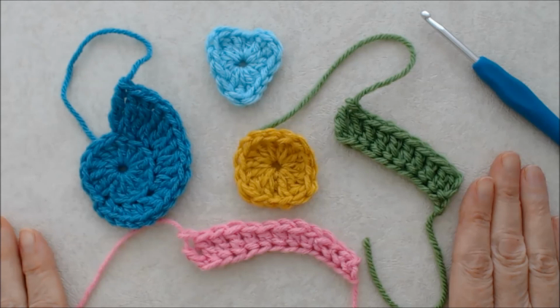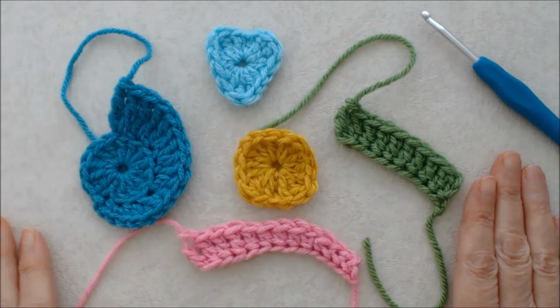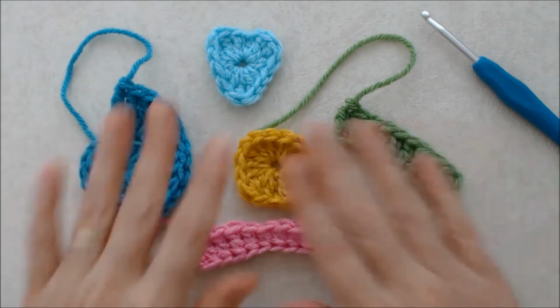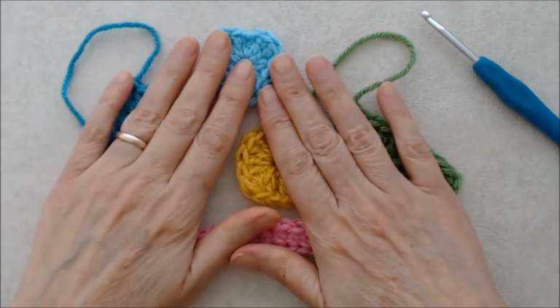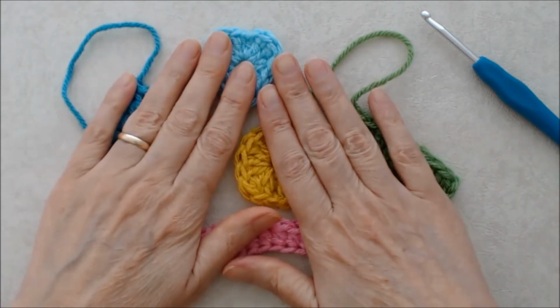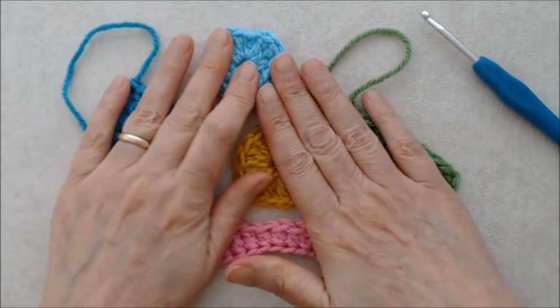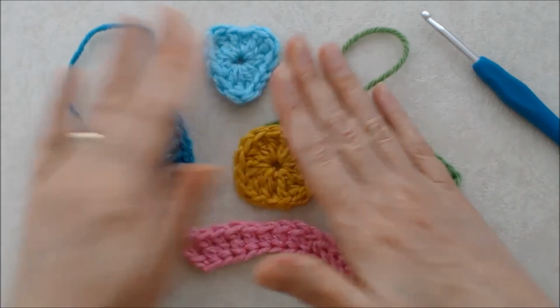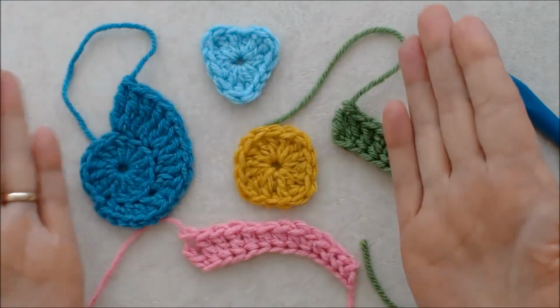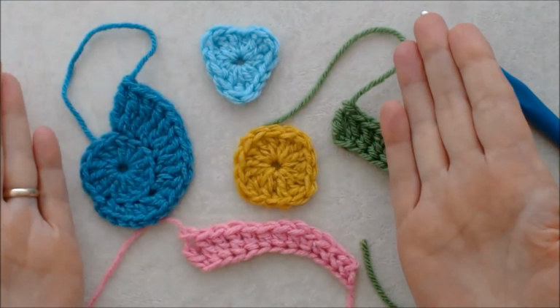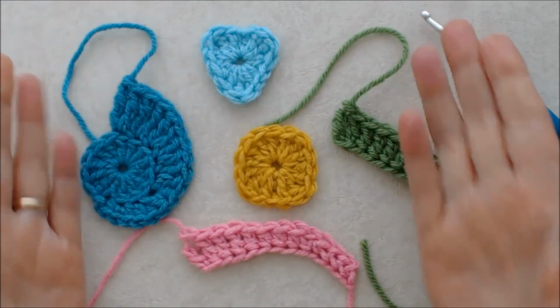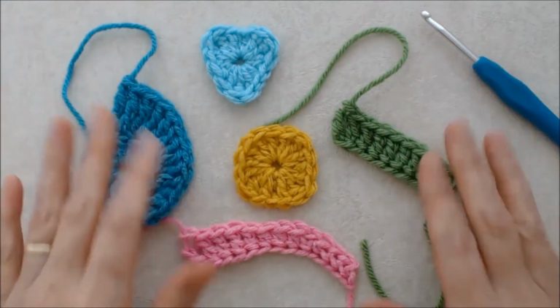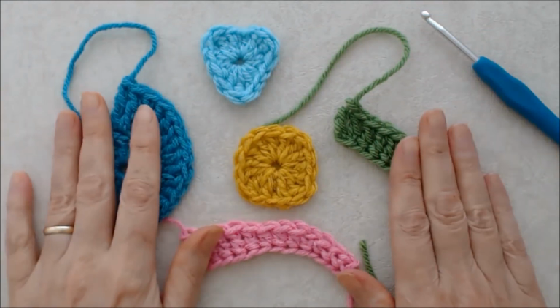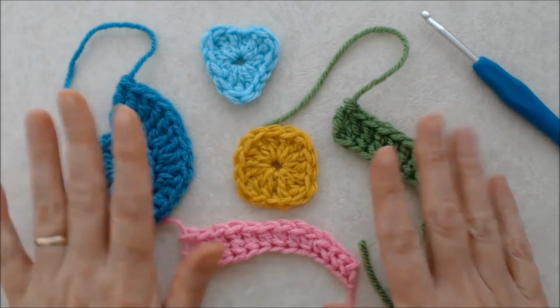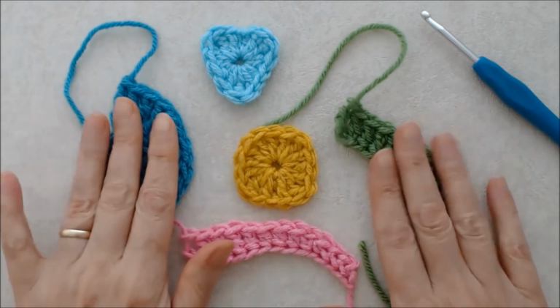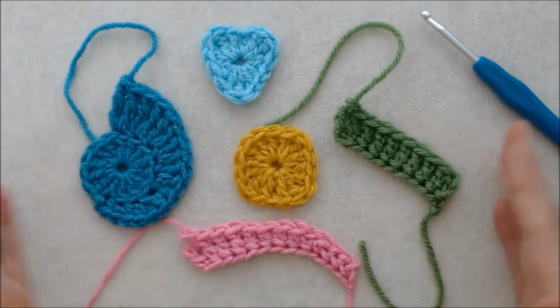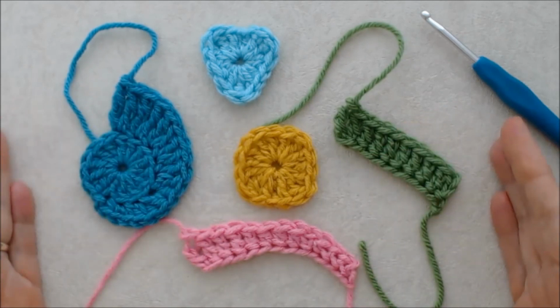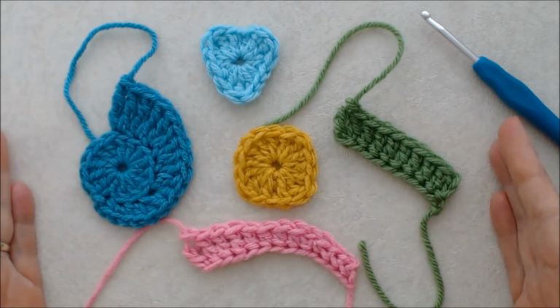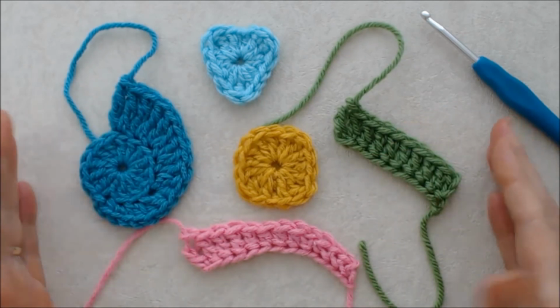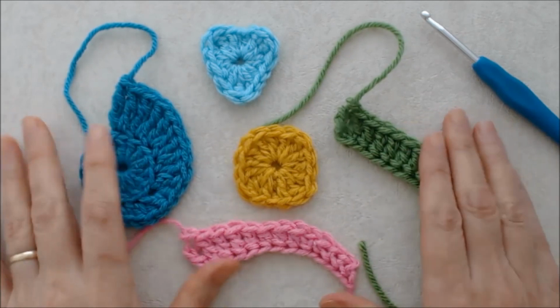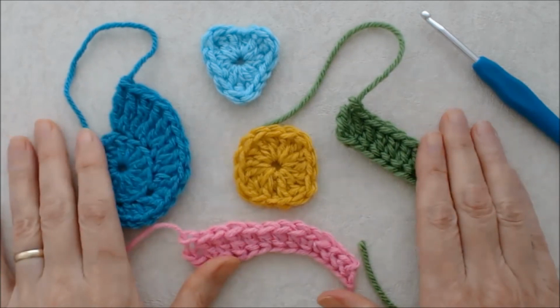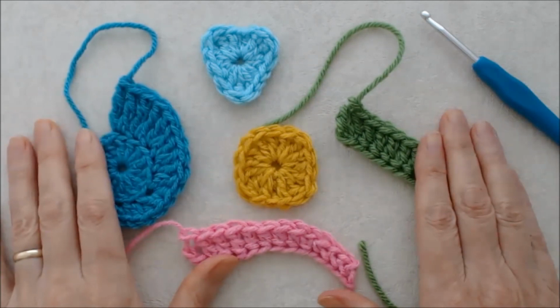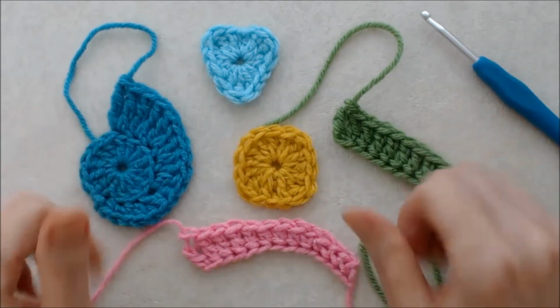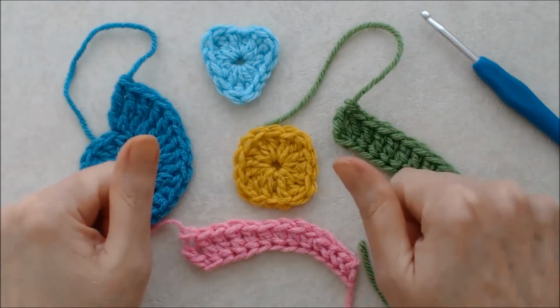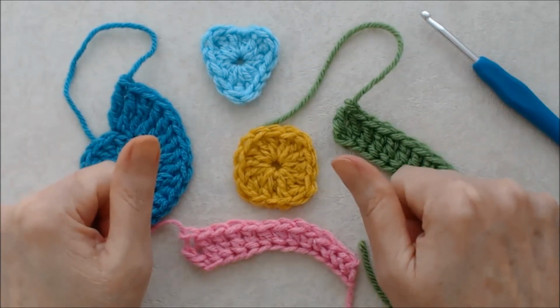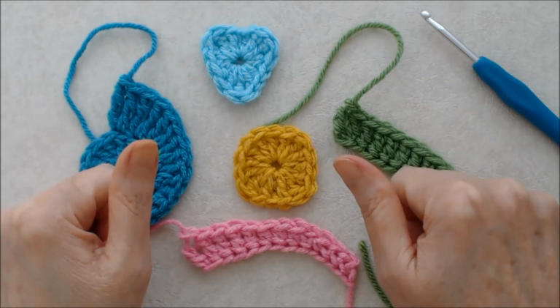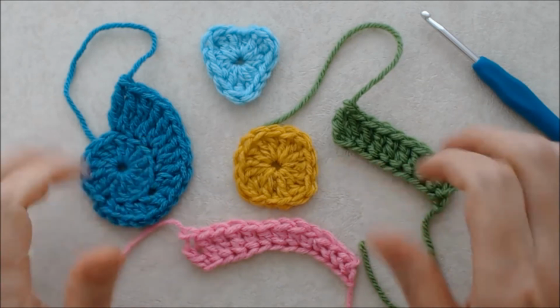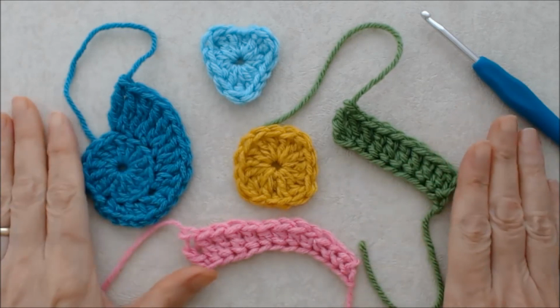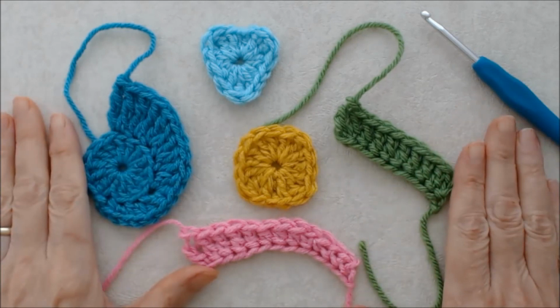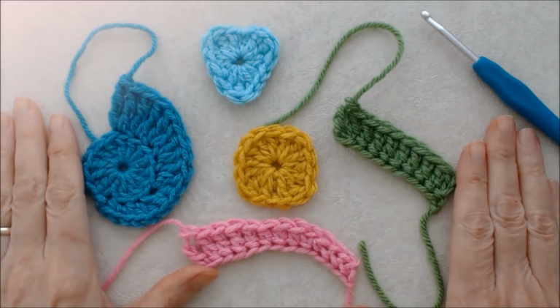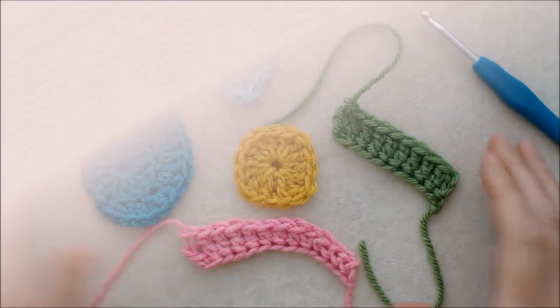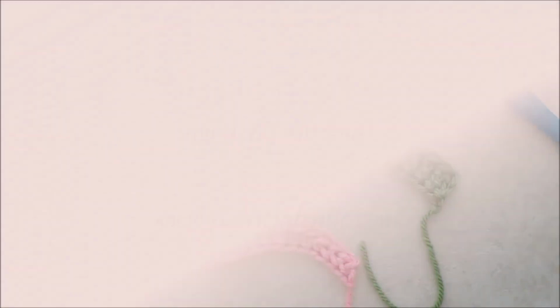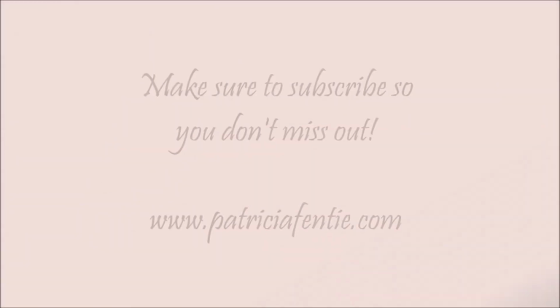I'll be doing another tutorial with some more advanced stitches, working off some of these beginning shapes. I hope you enjoyed this tutorial — please give it a thumbs up and we'll see you next time.